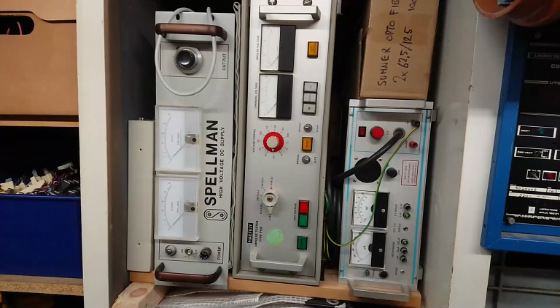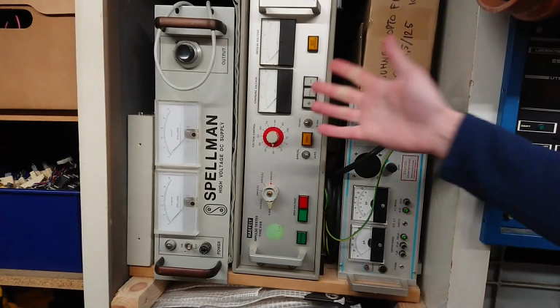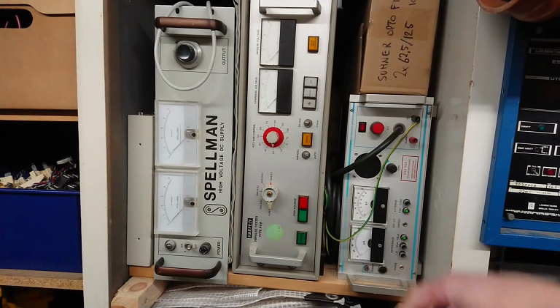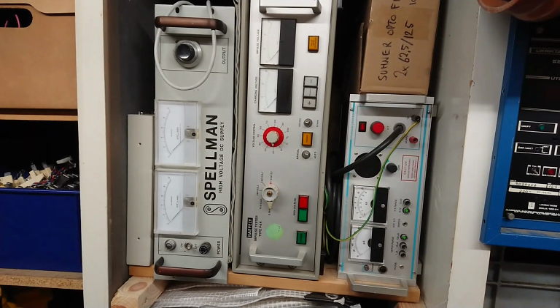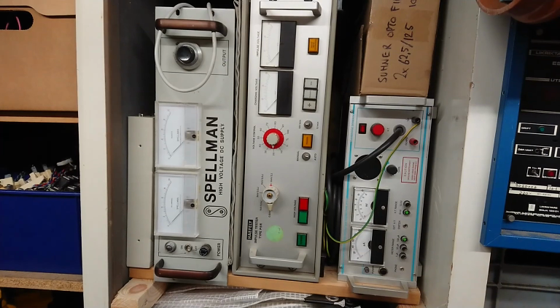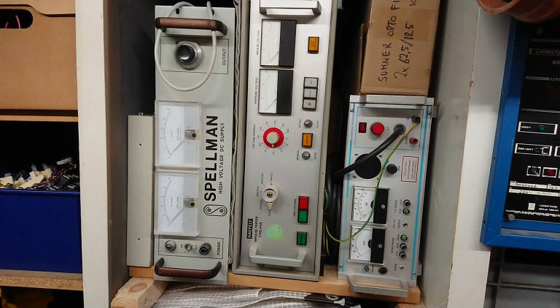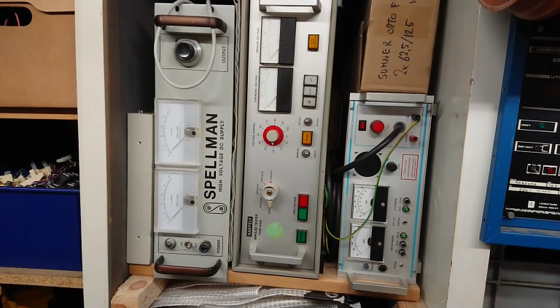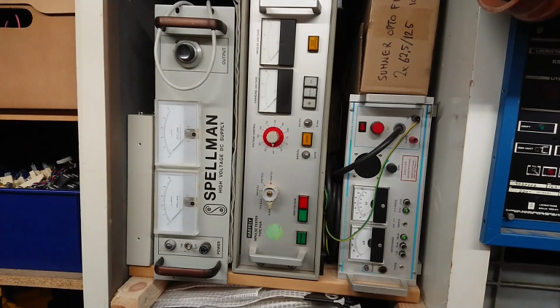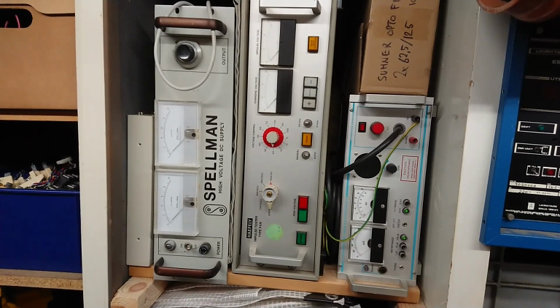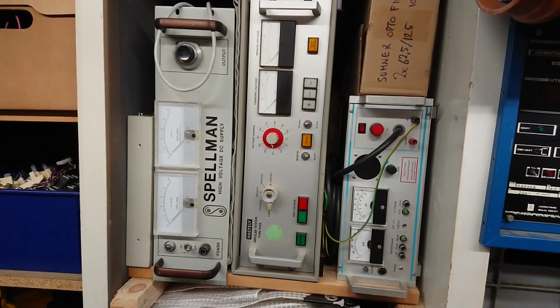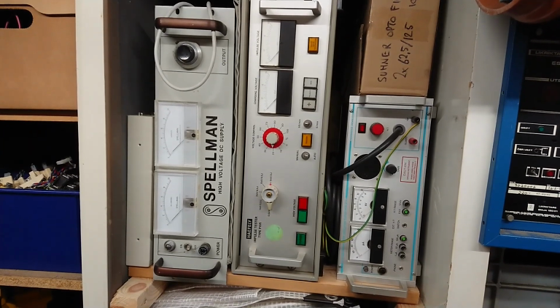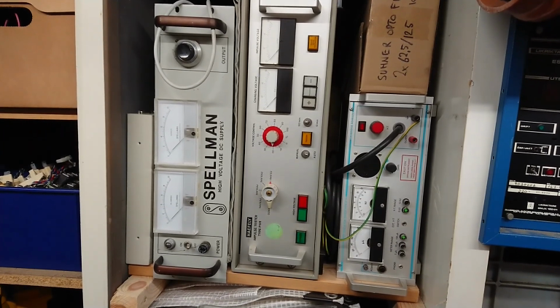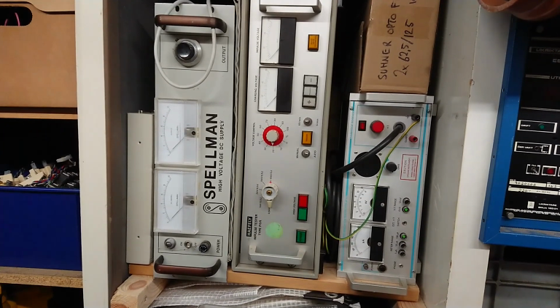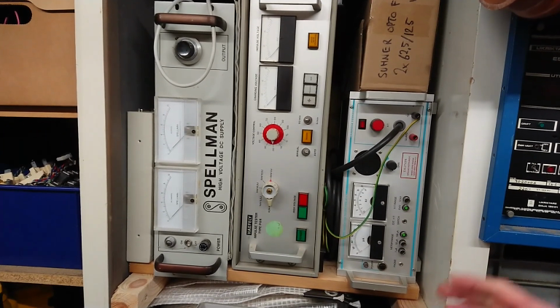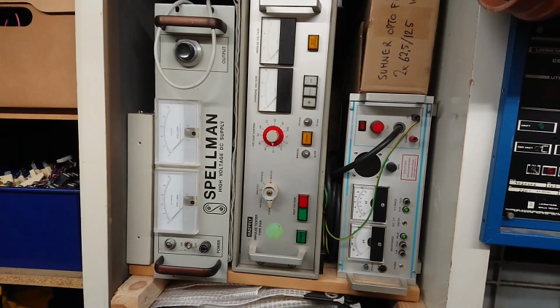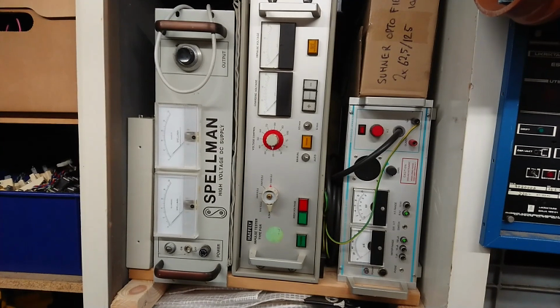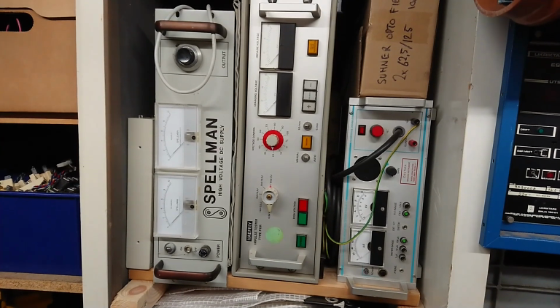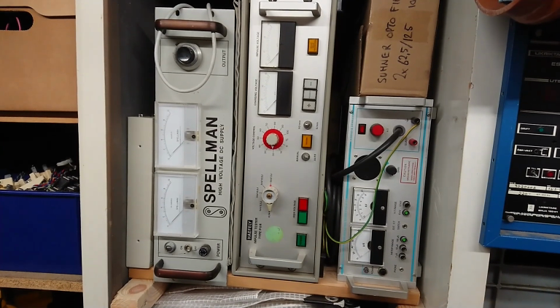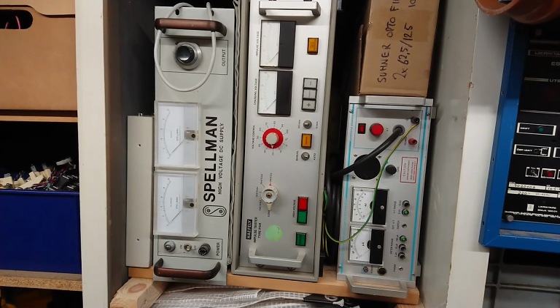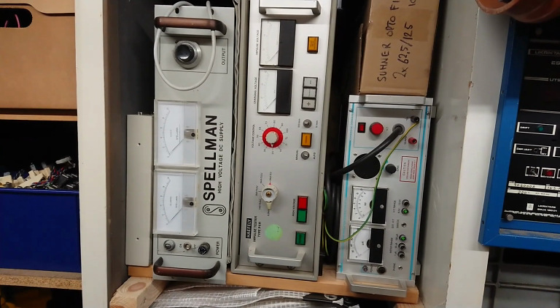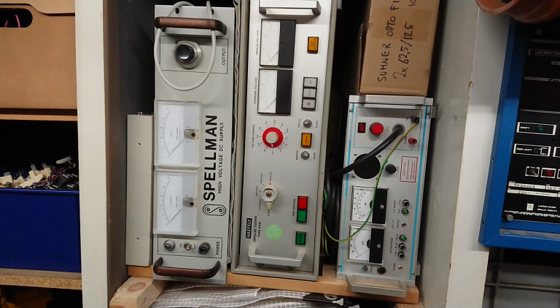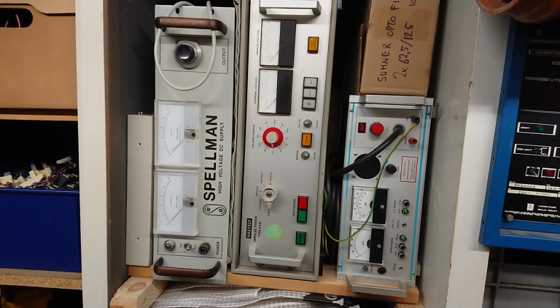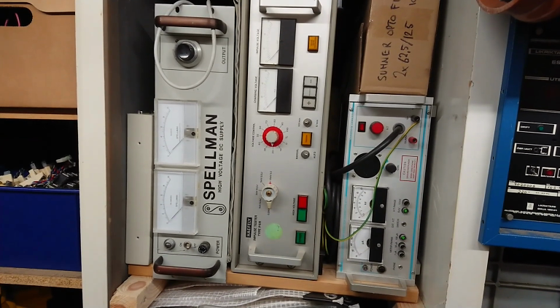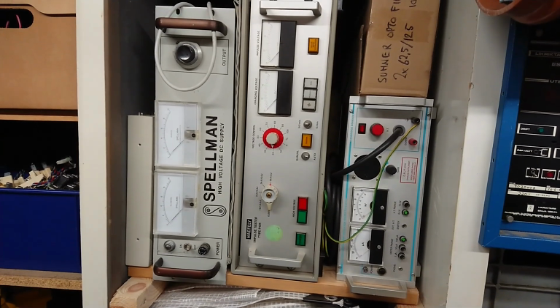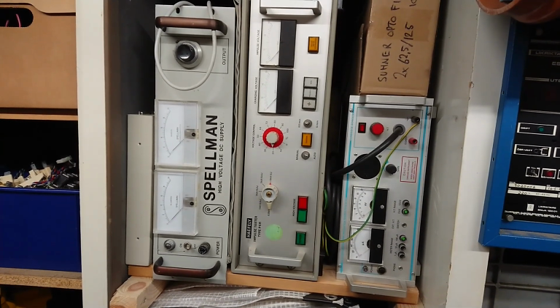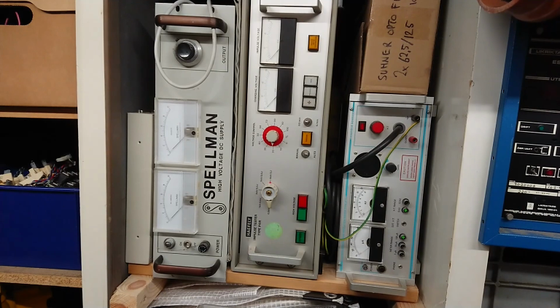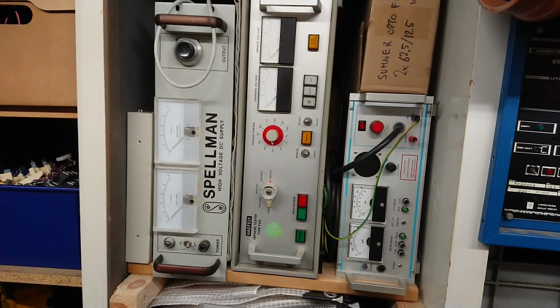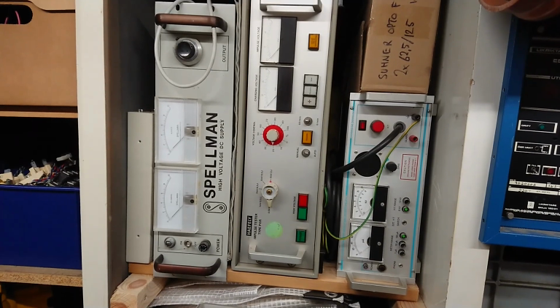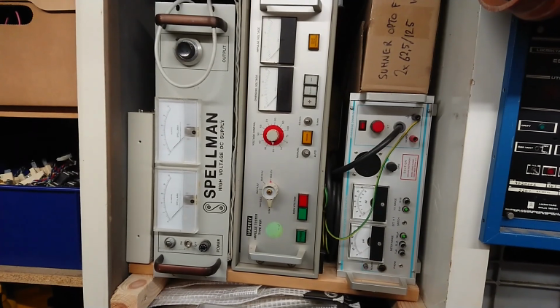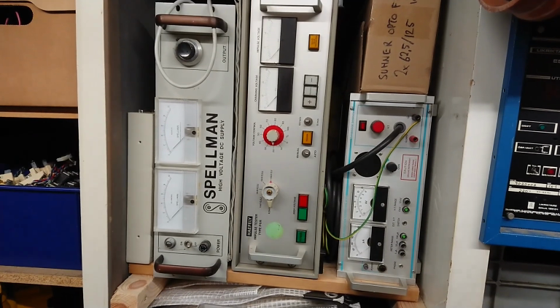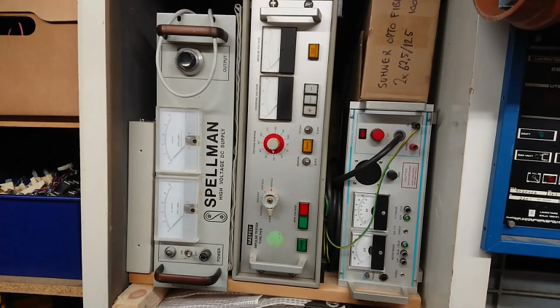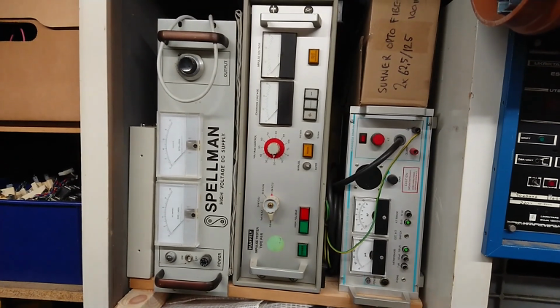This is my small line of items I need to repair — mostly some more of the exotic high-voltage gear that I have come across, that either stopped working while I owned it, or I got for free because it wasn't working.